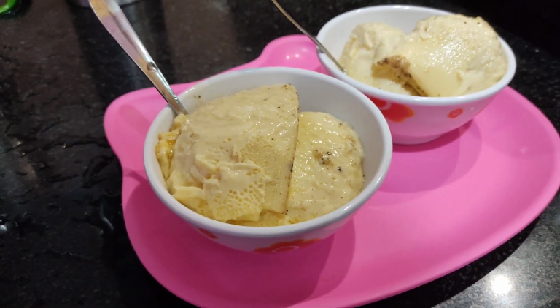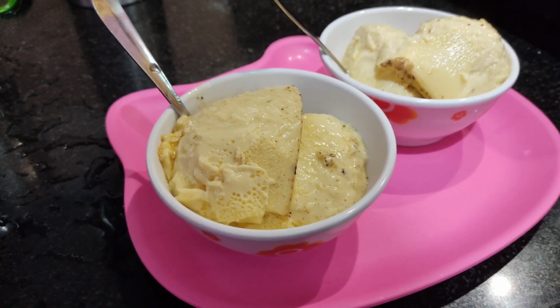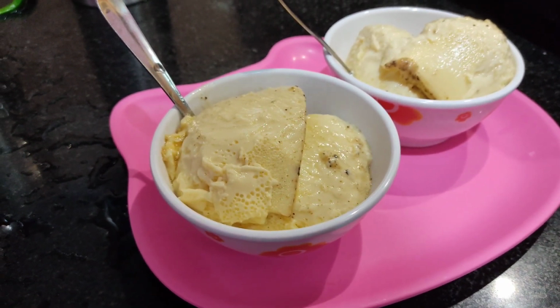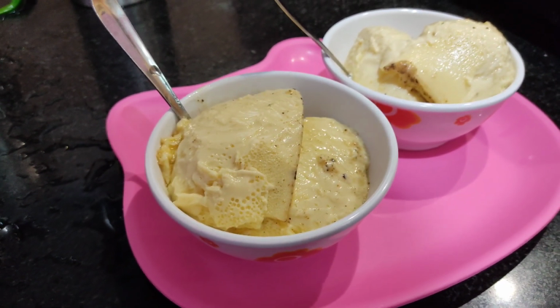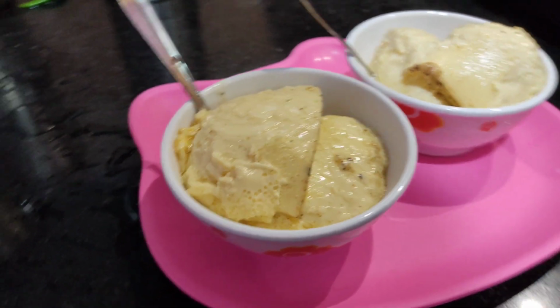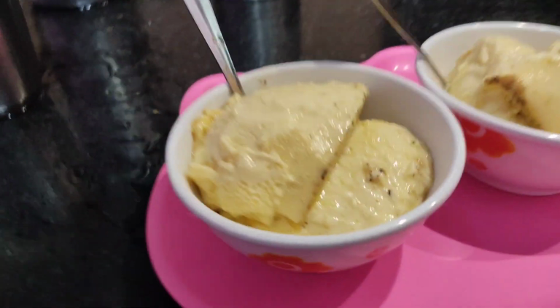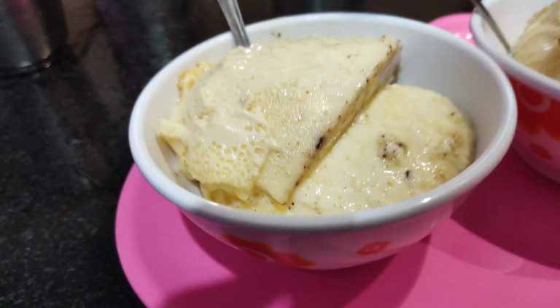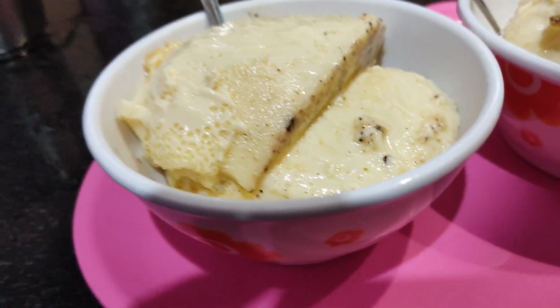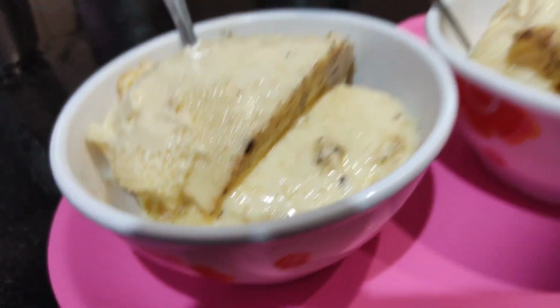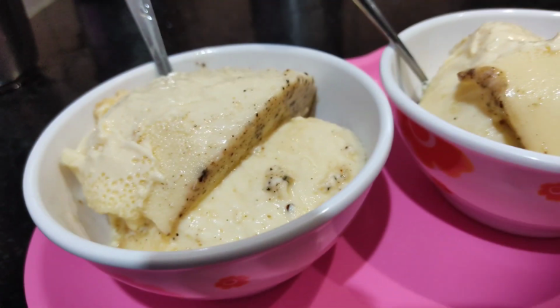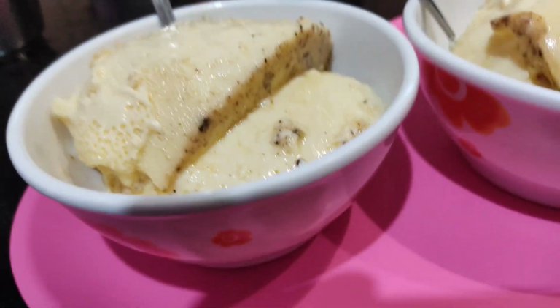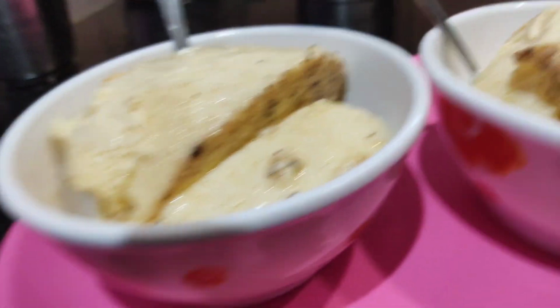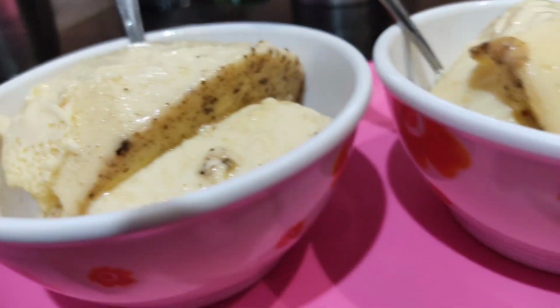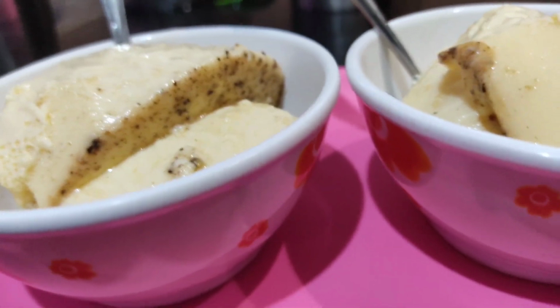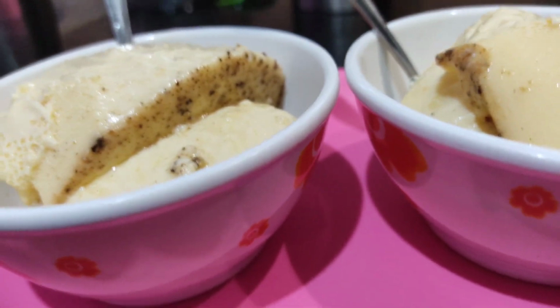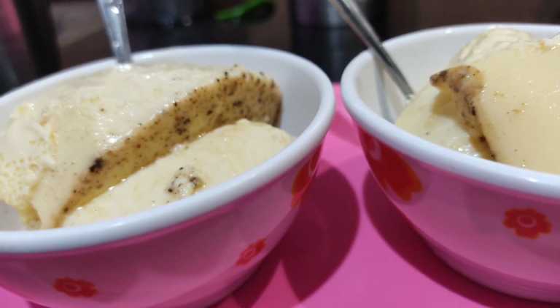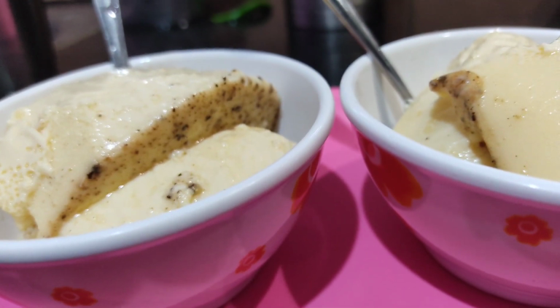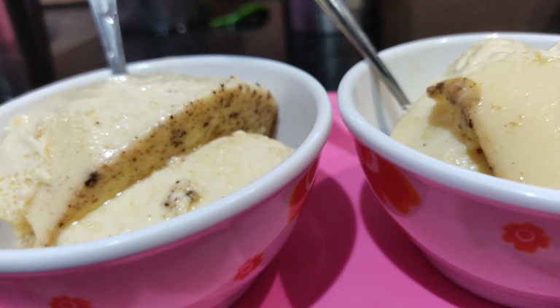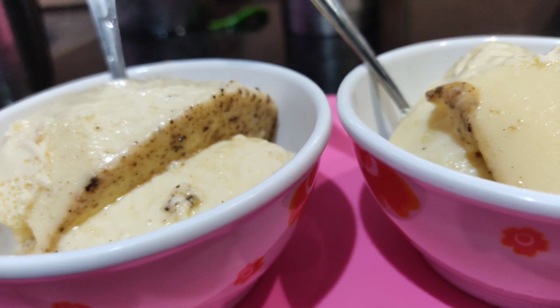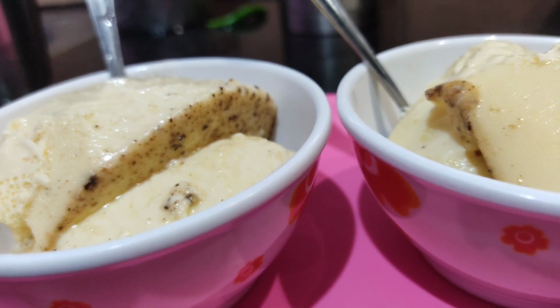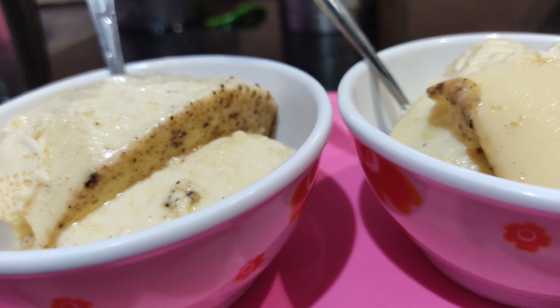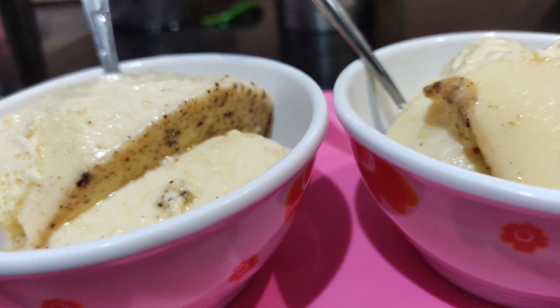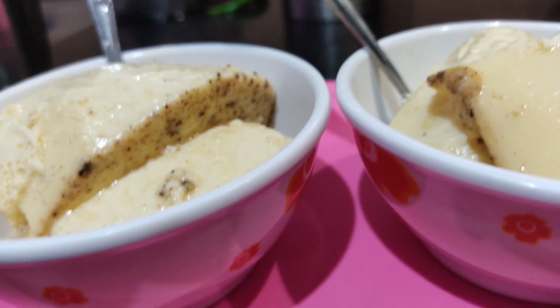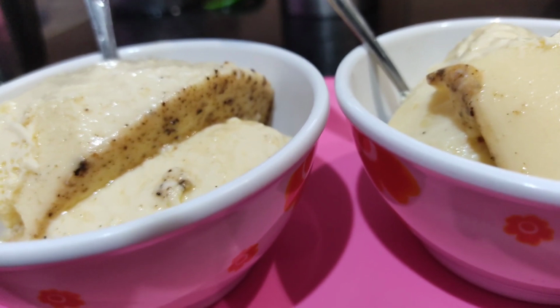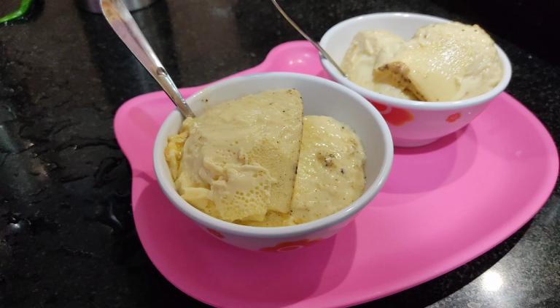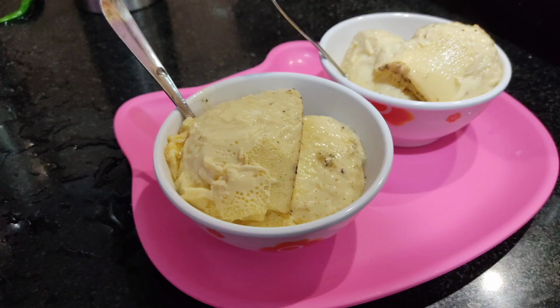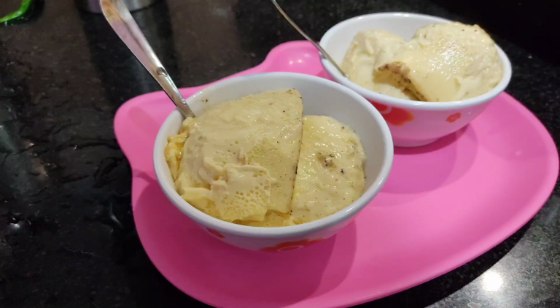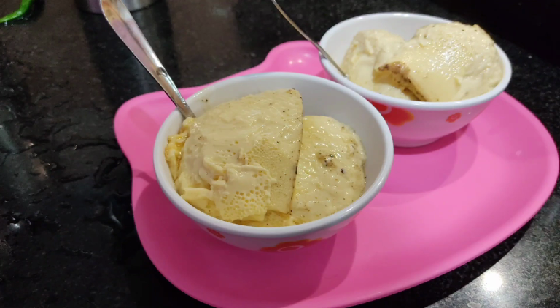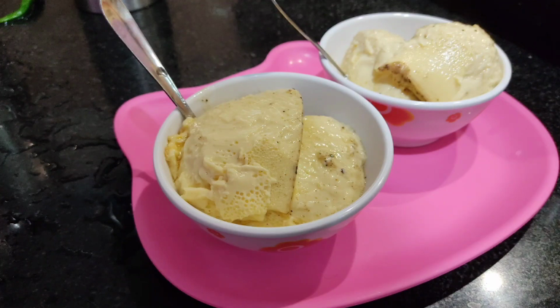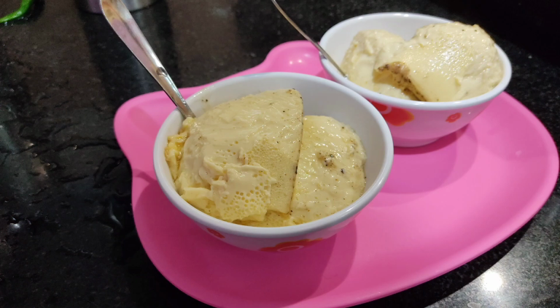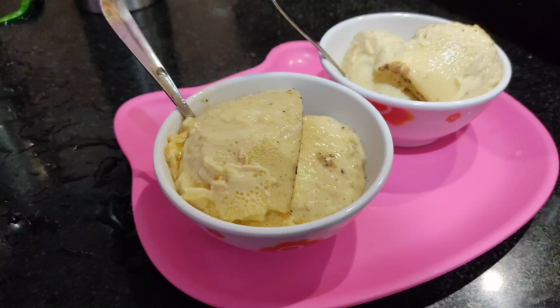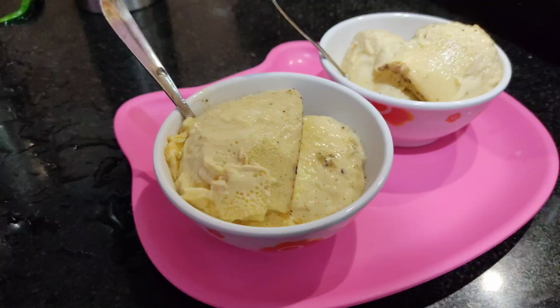Okay, Junnu is ready. If you like, share and subscribe. I will come to the fridge. We are all in the fridge.